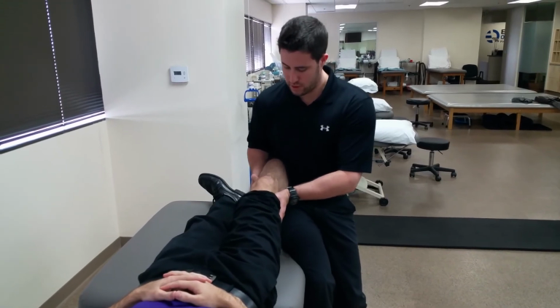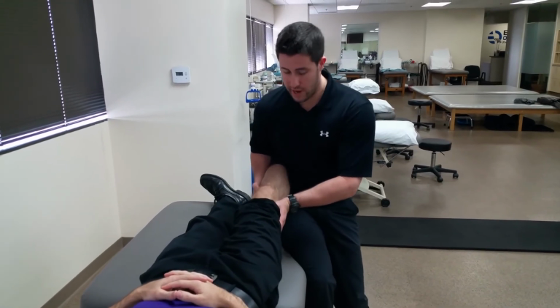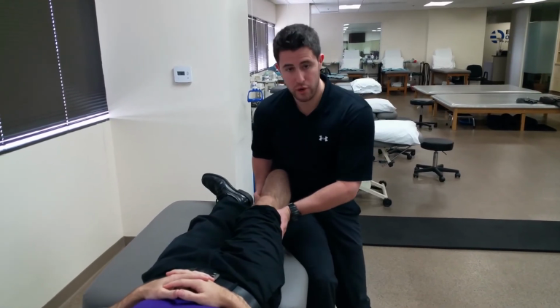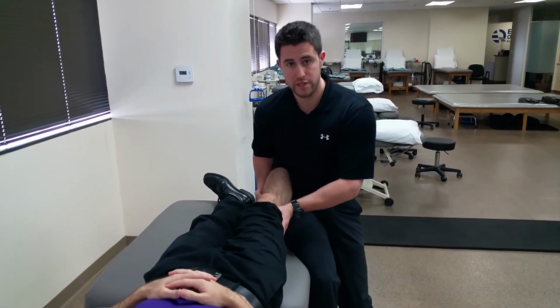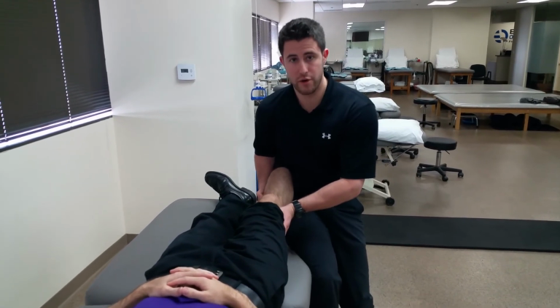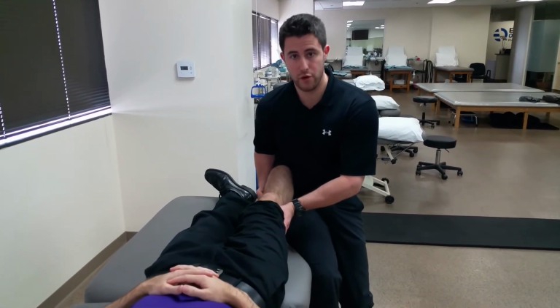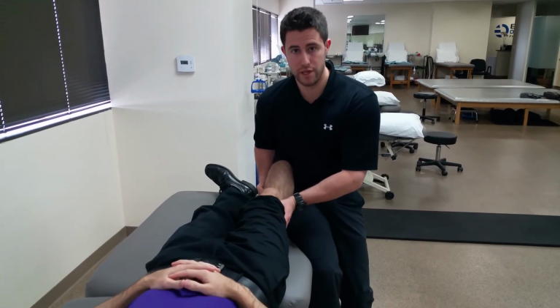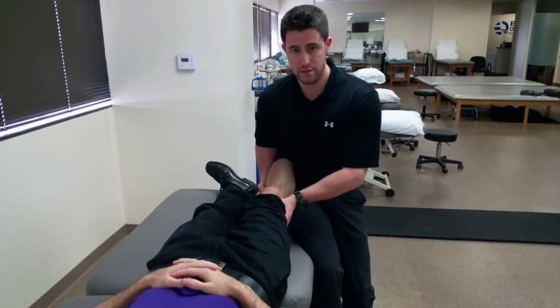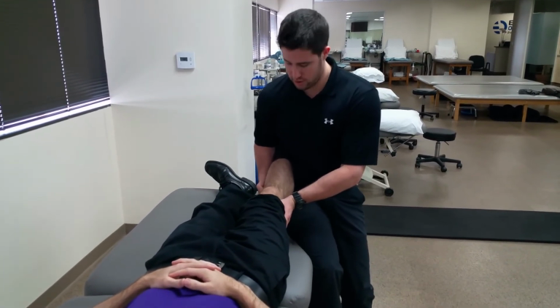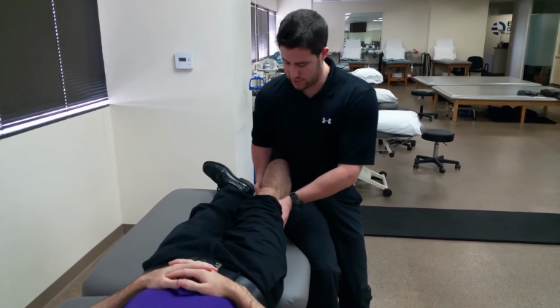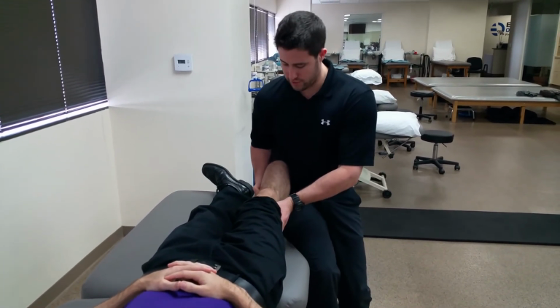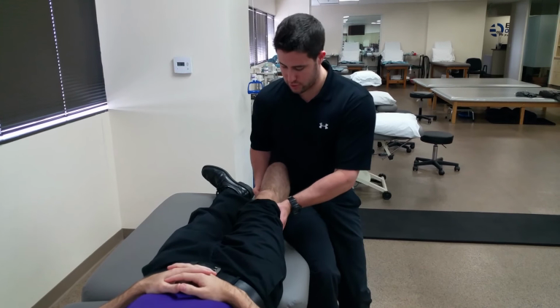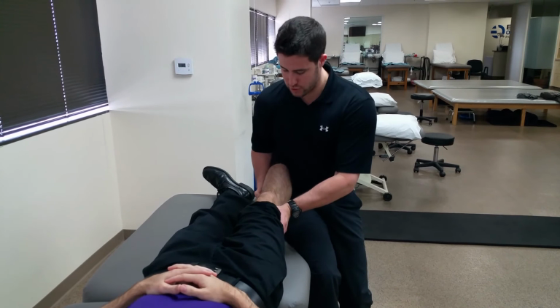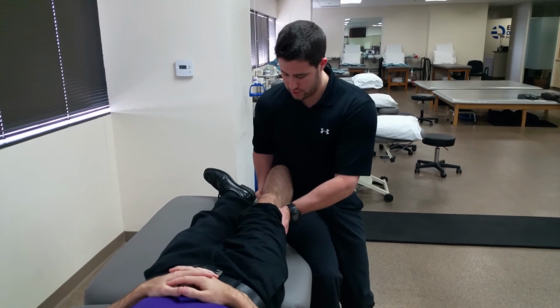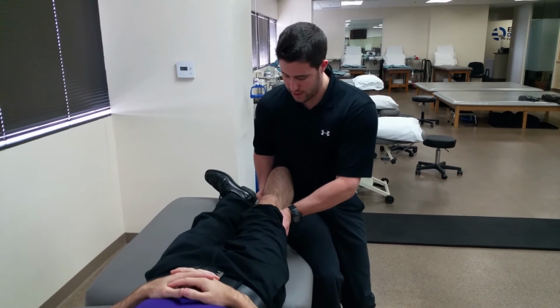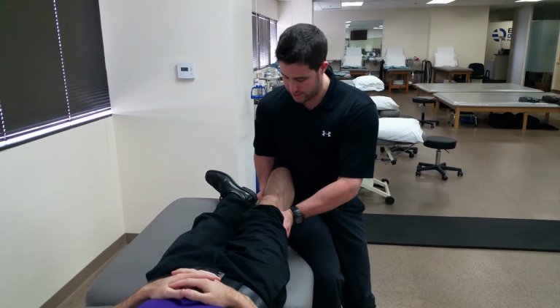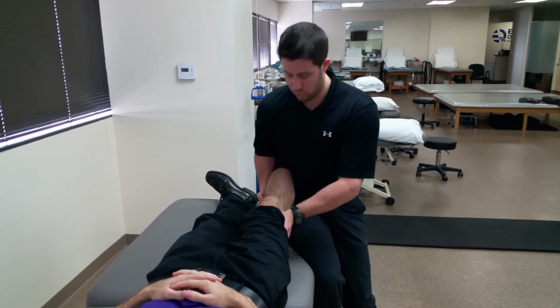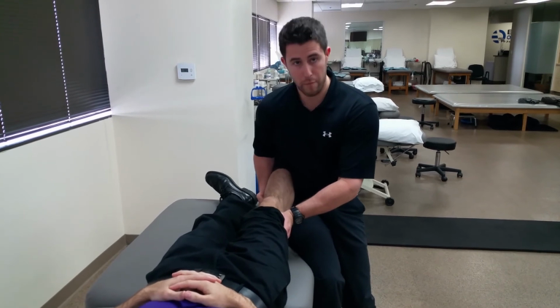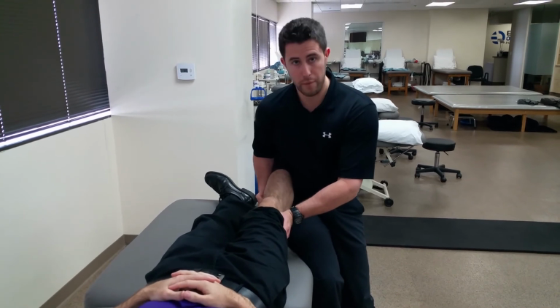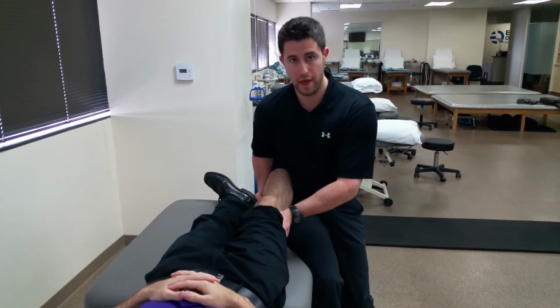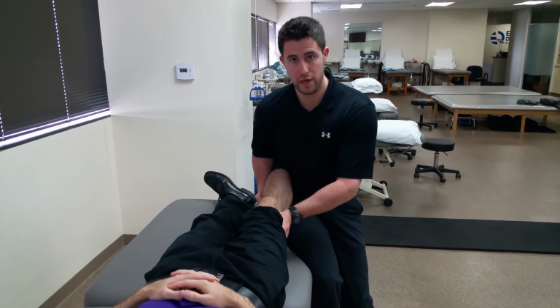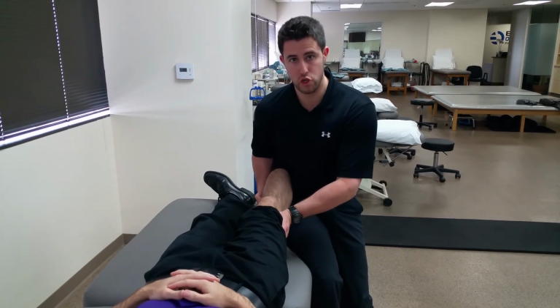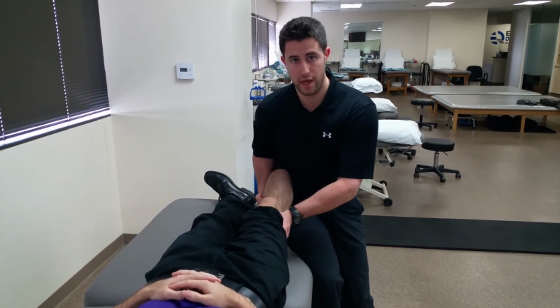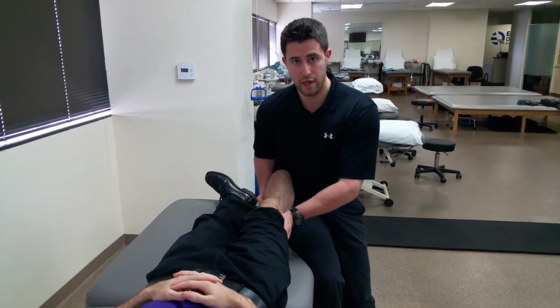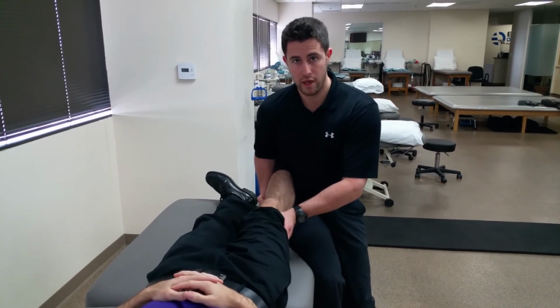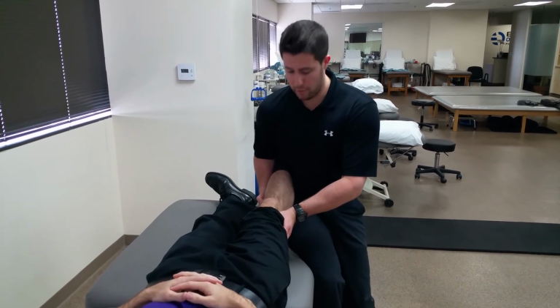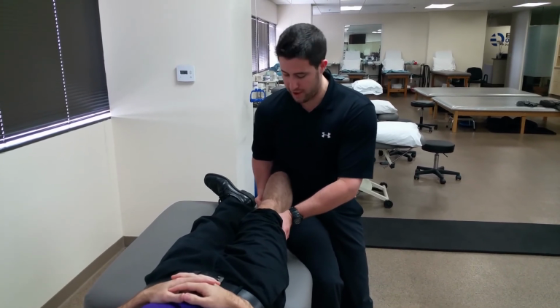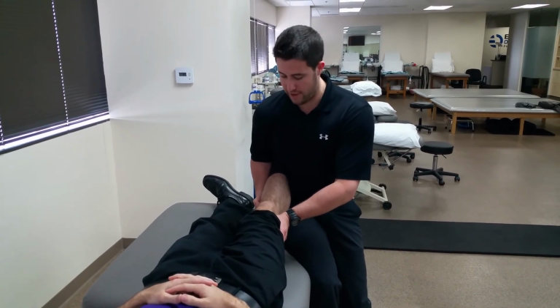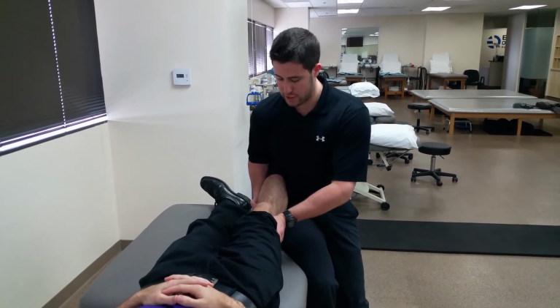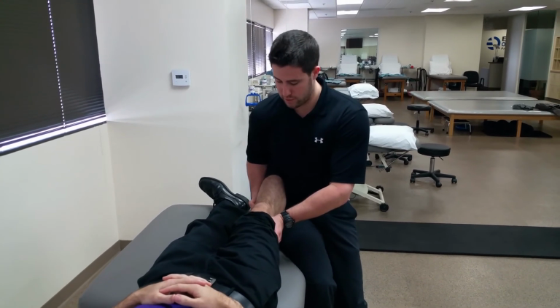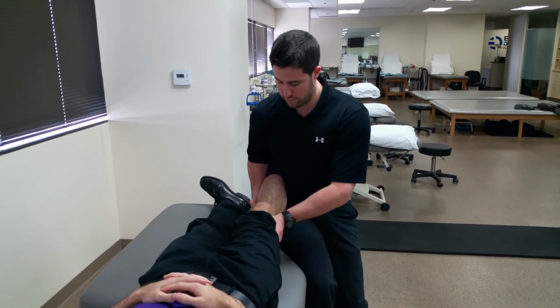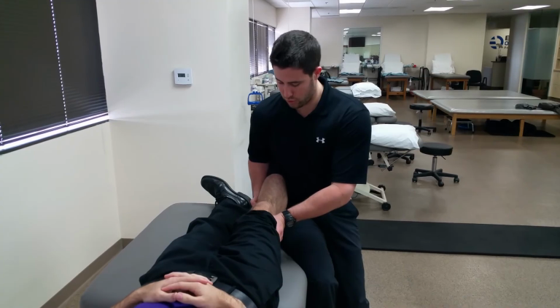Next, bring them into zero degrees of knee flexion or neutral, and again, while palpating that medial joint line, apply a valgus force.